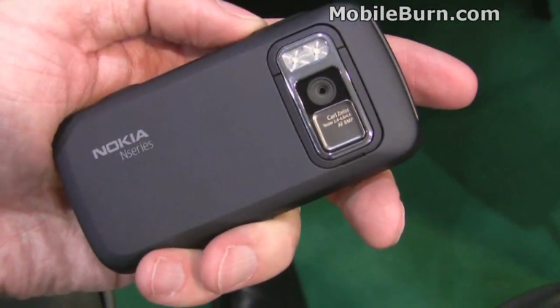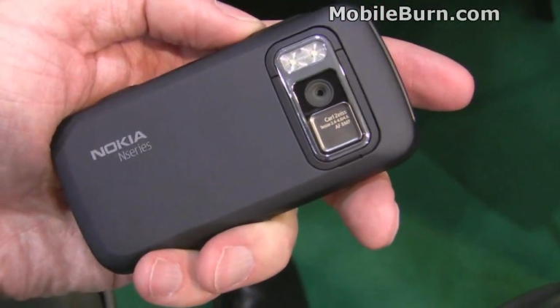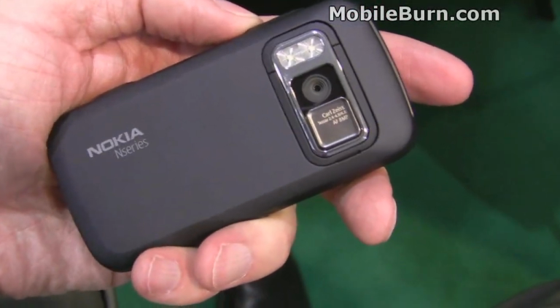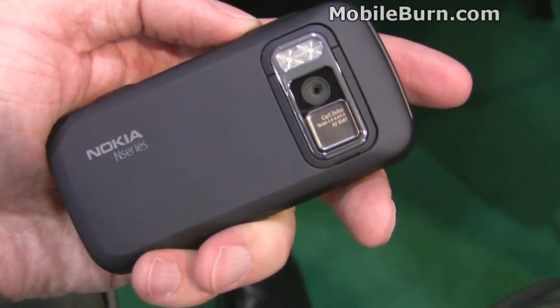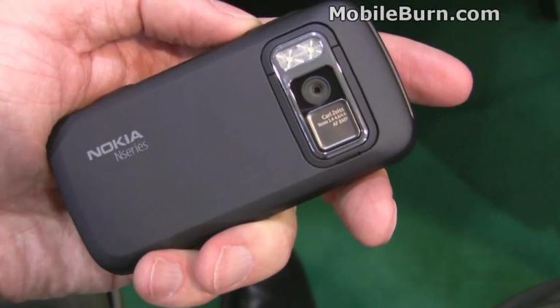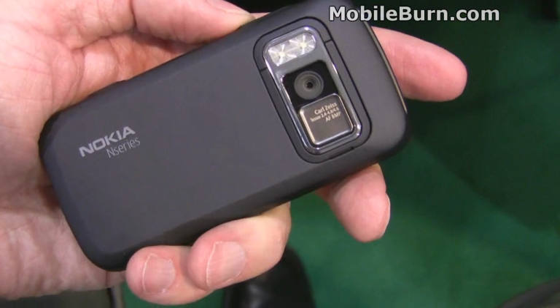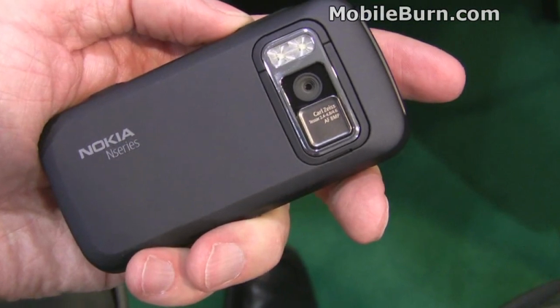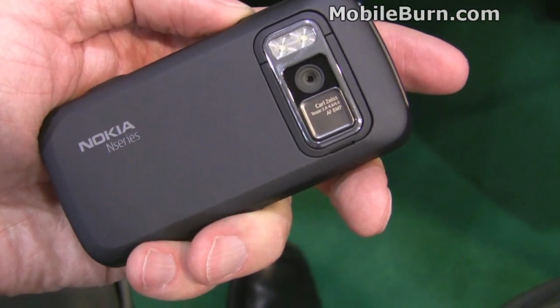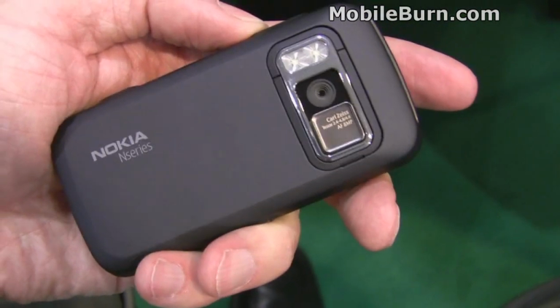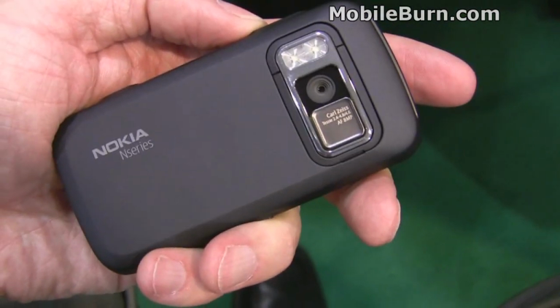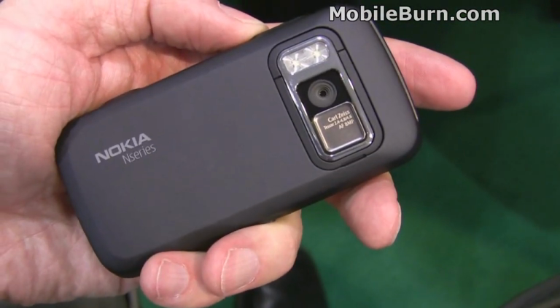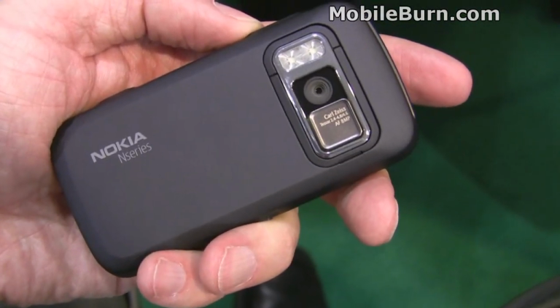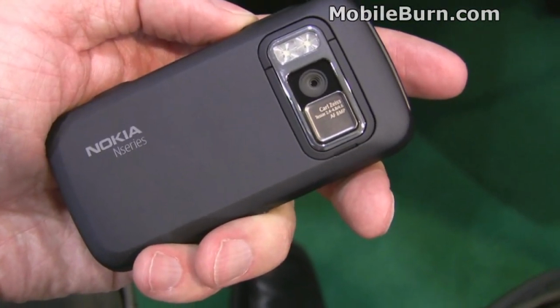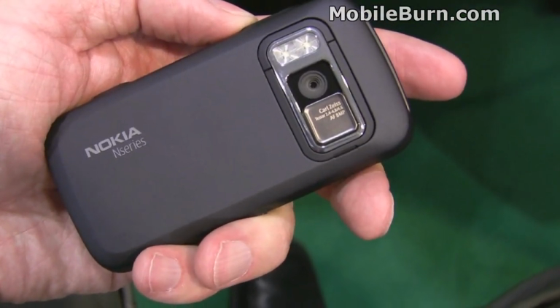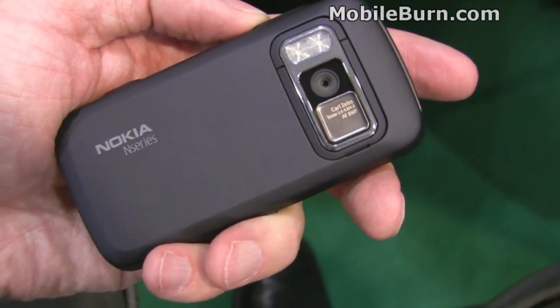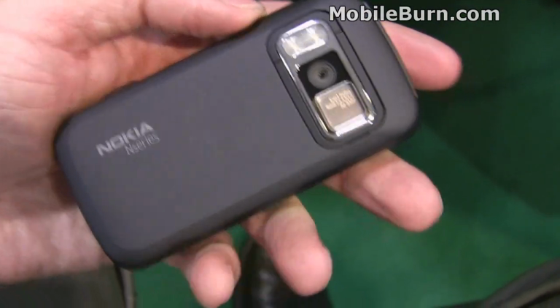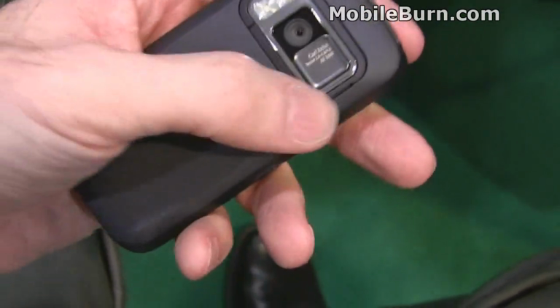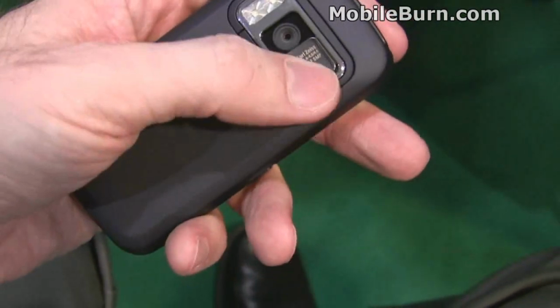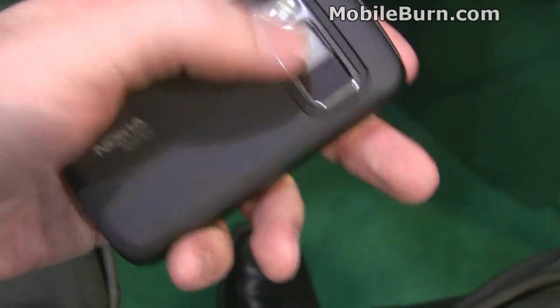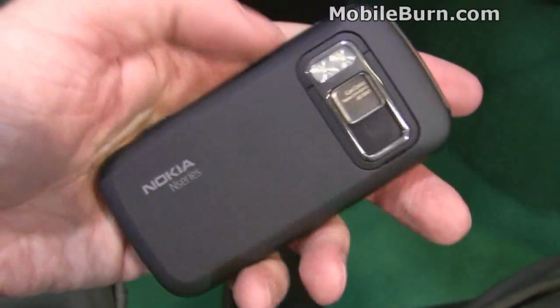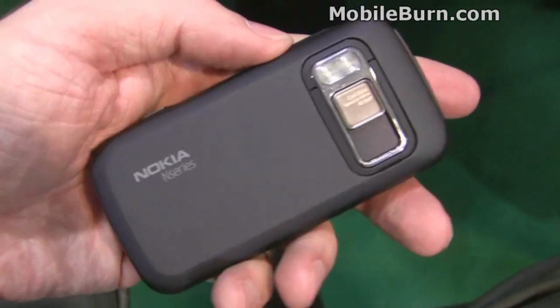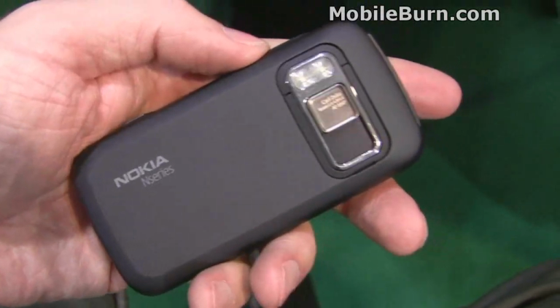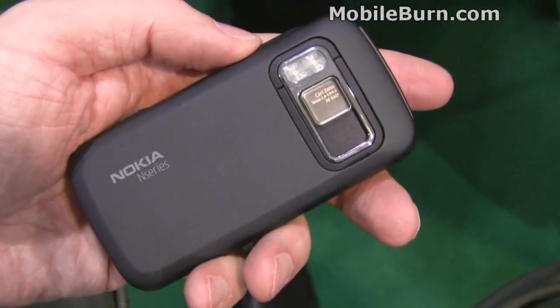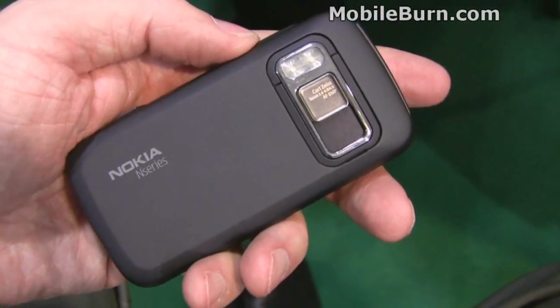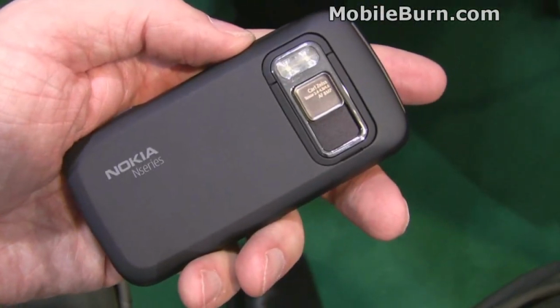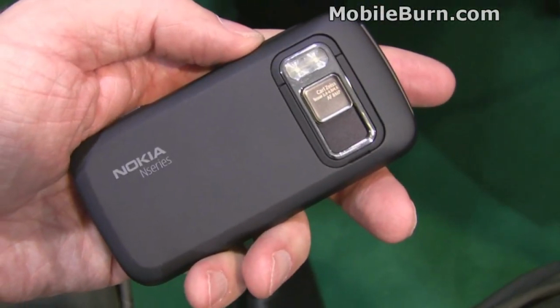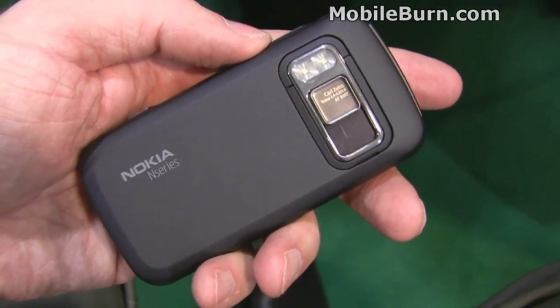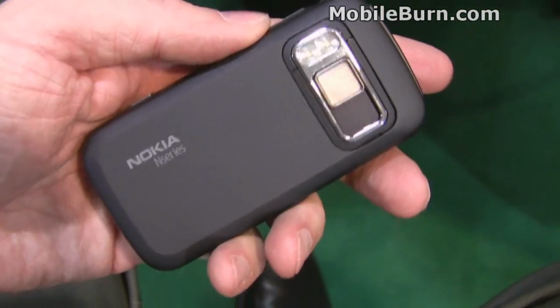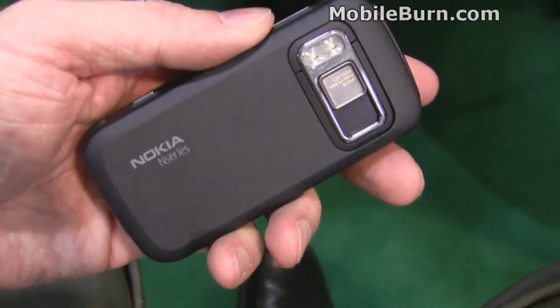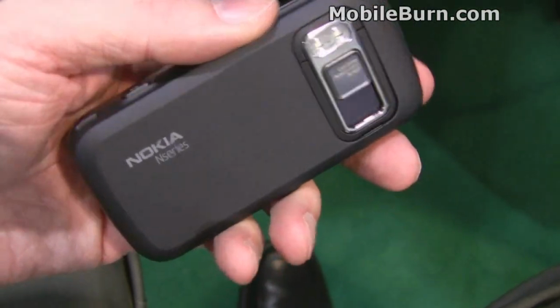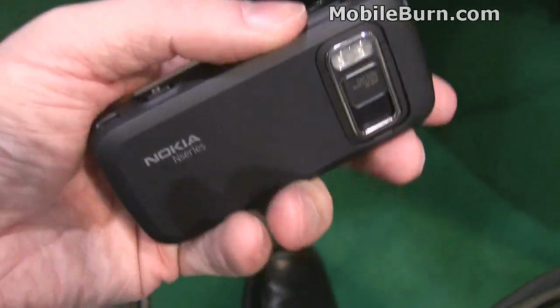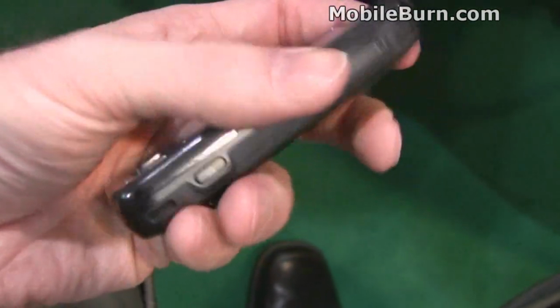It has autofocus and a variable aperture from f2.4 to f4.8, and a mechanical shutter, which is pretty nice. It goes up to 1,000th of a second, just like a regular real camera.